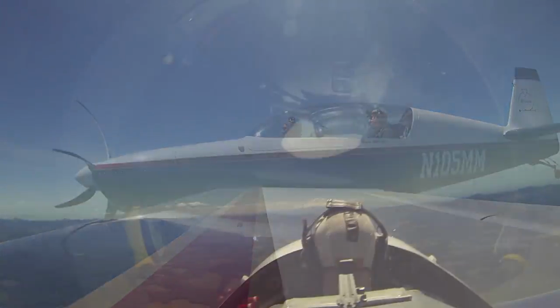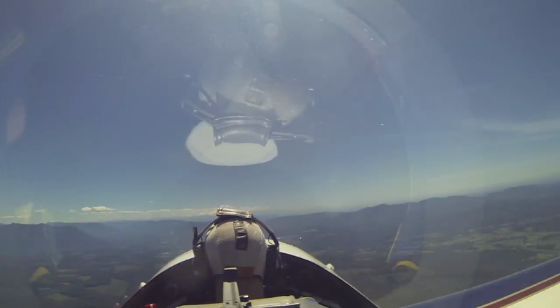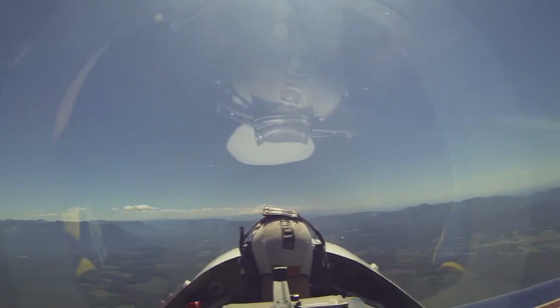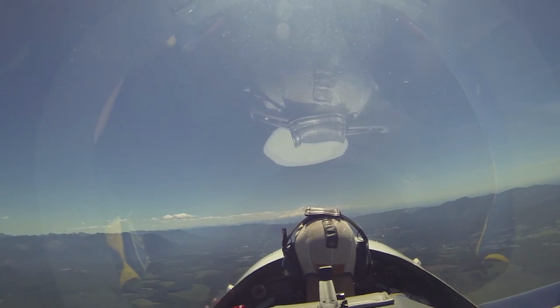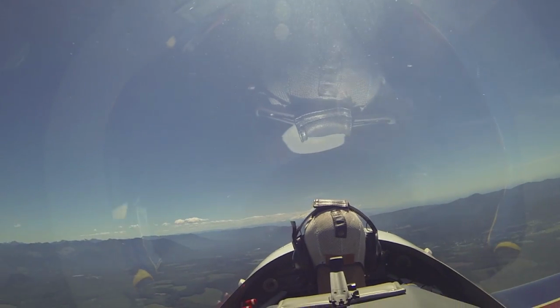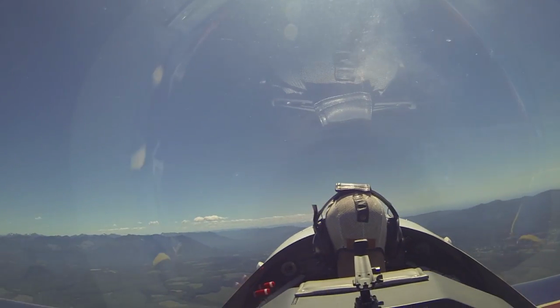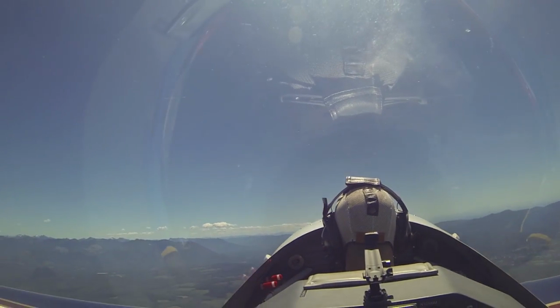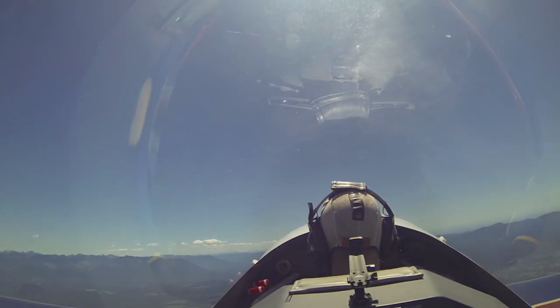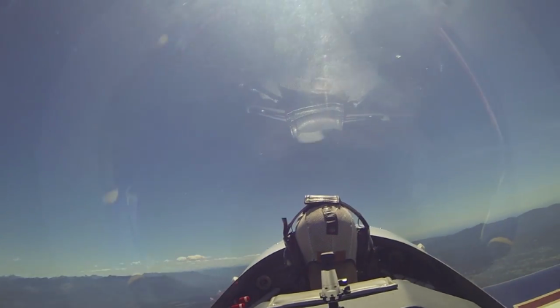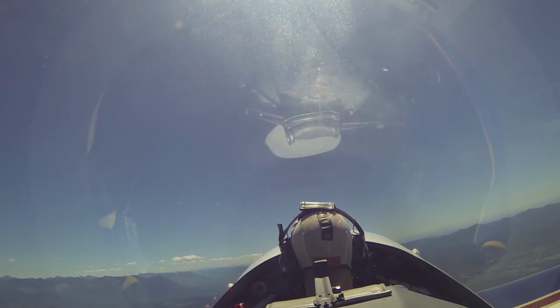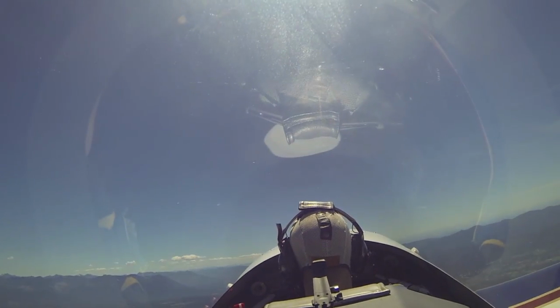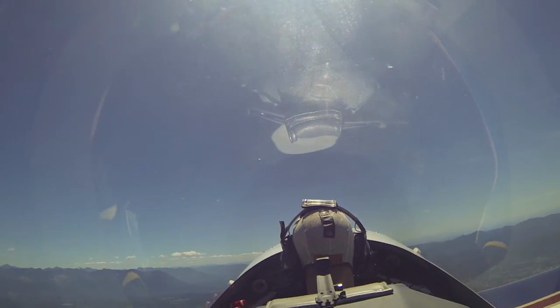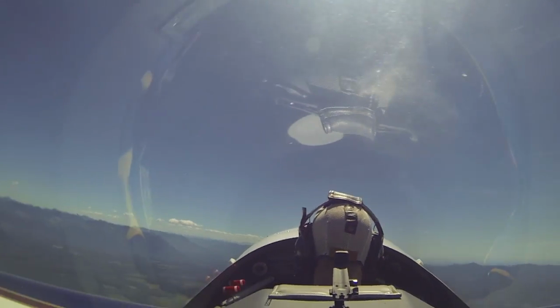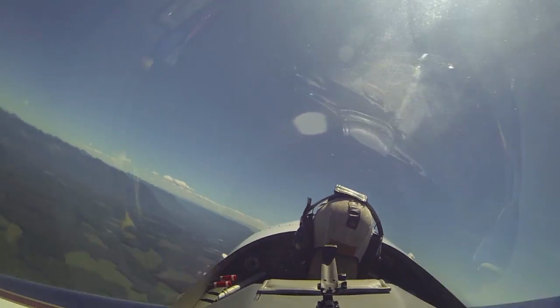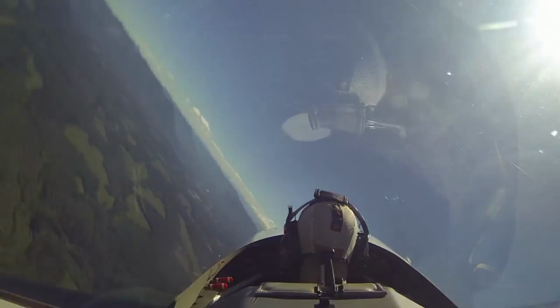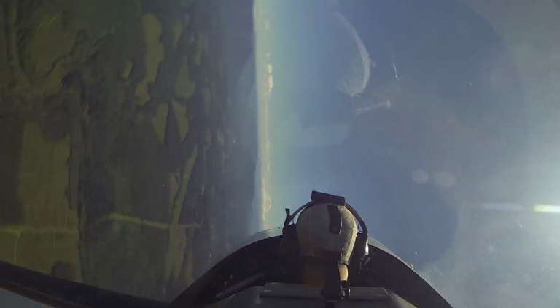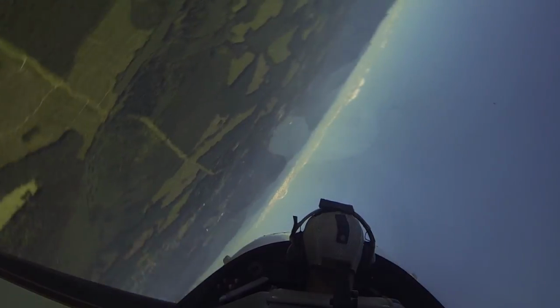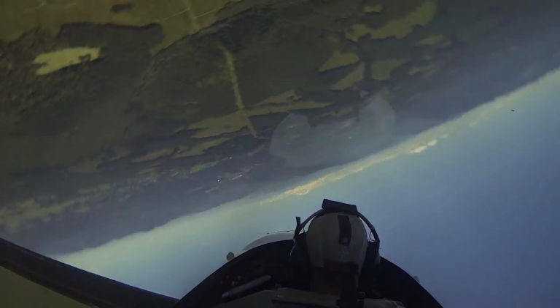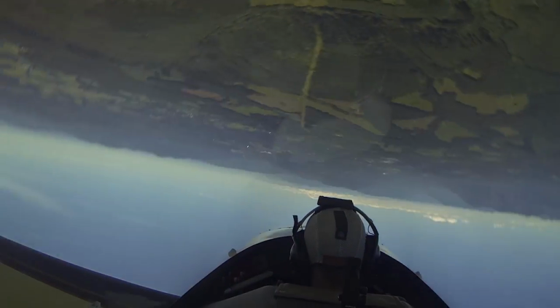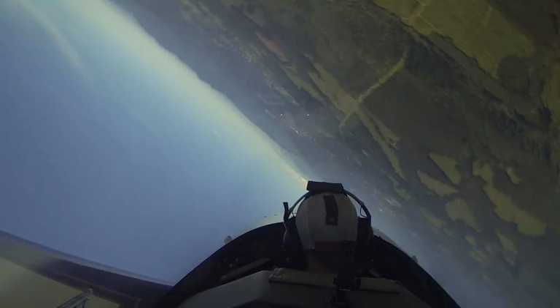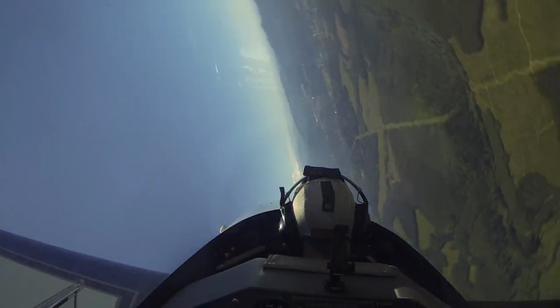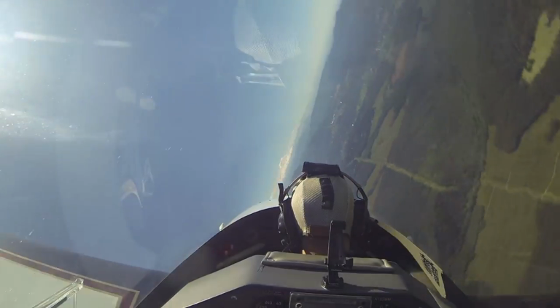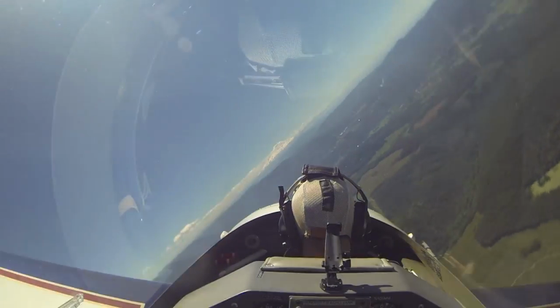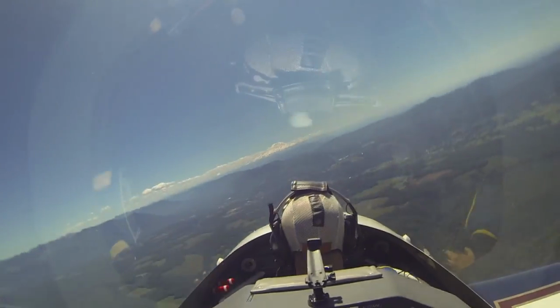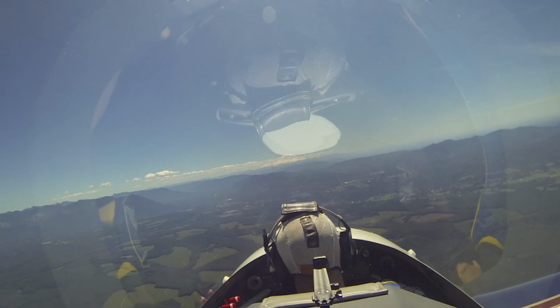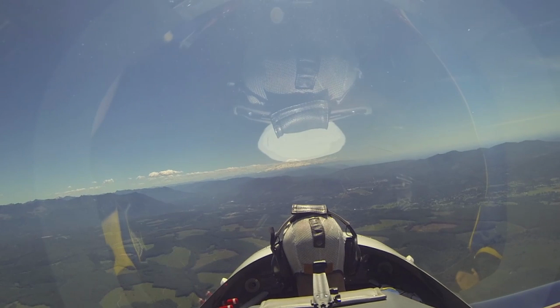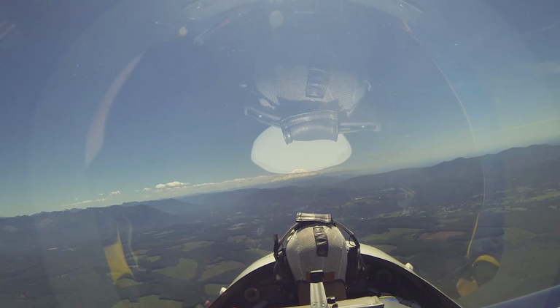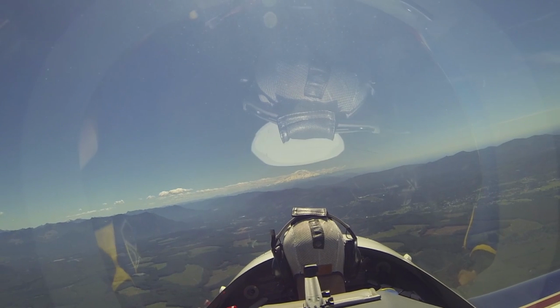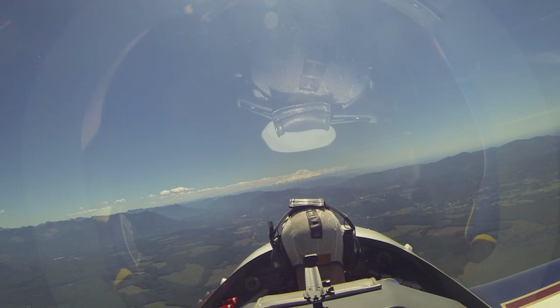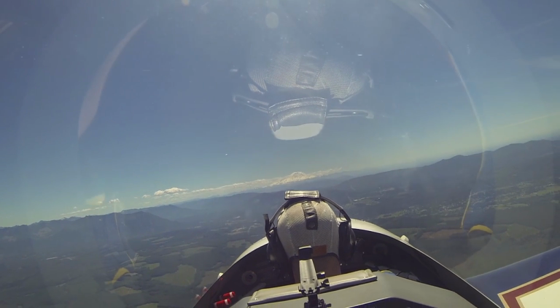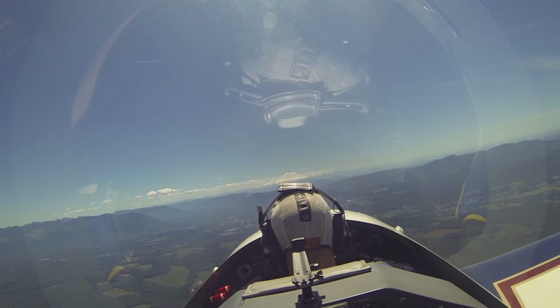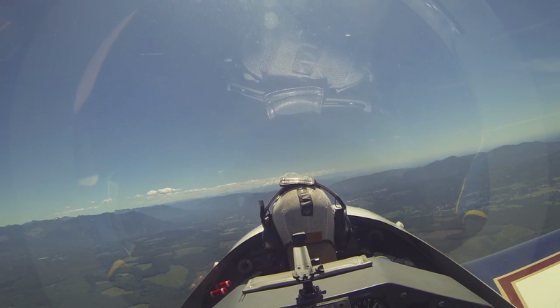All right, here we go. I pitch the nose up, neutralize the elevator, stick about halfway over, and around we go. Wings level, bring the nose back up to the horizon.